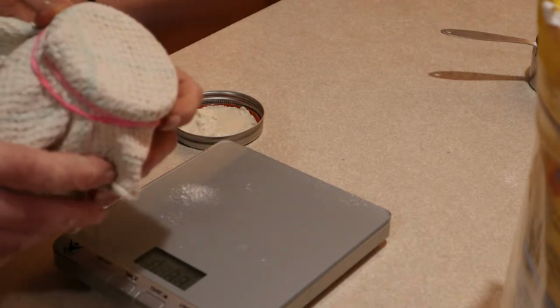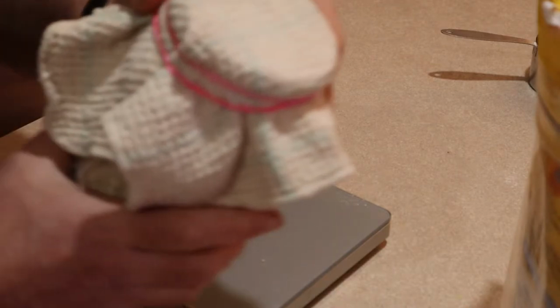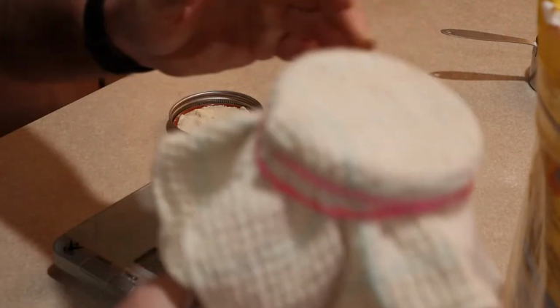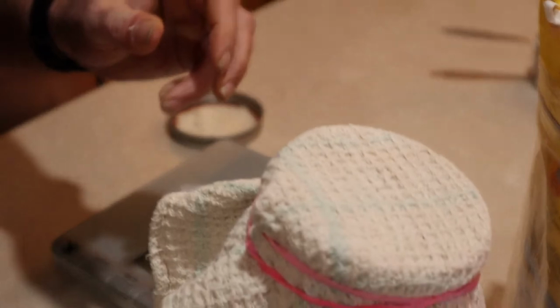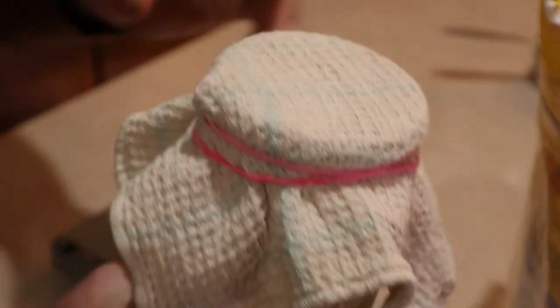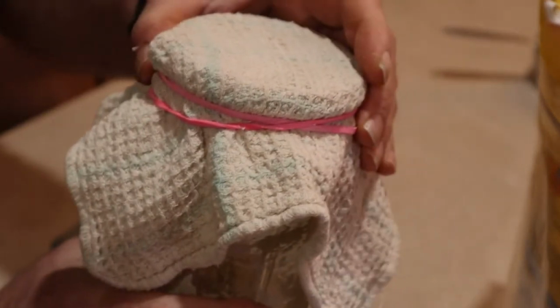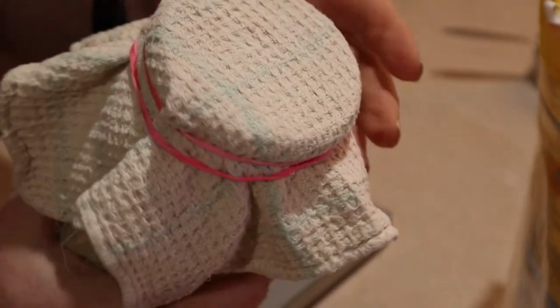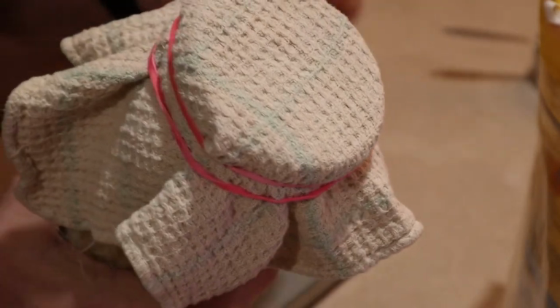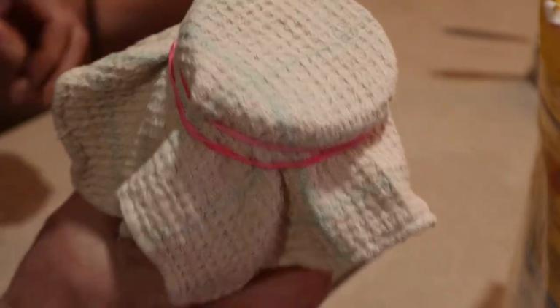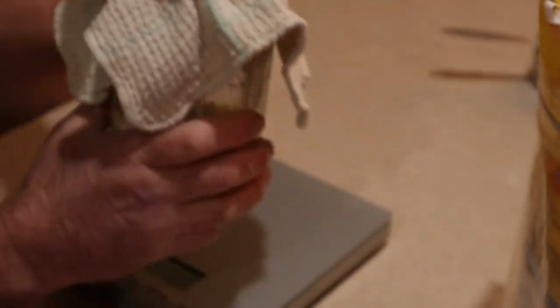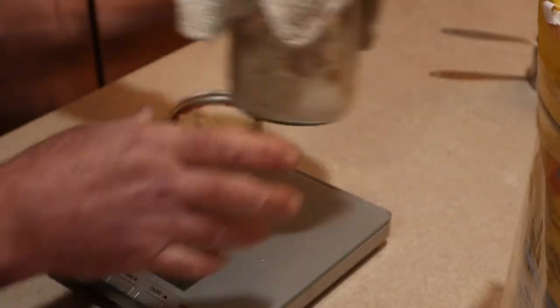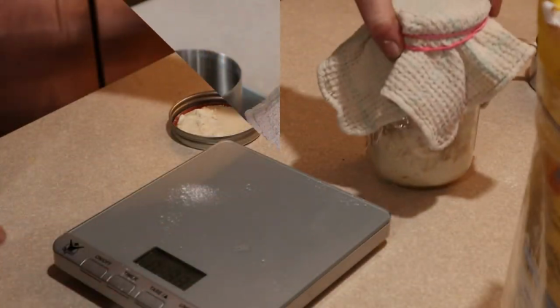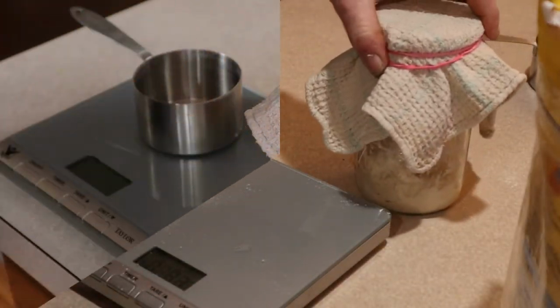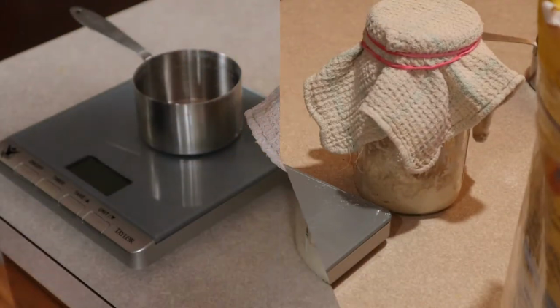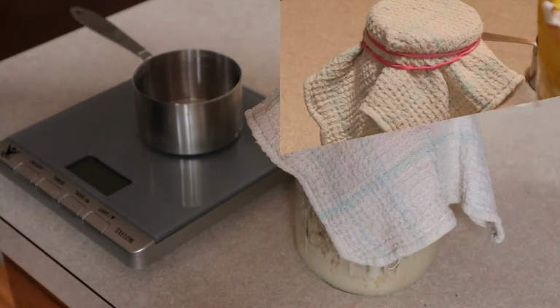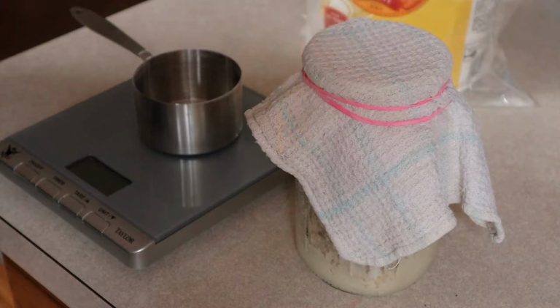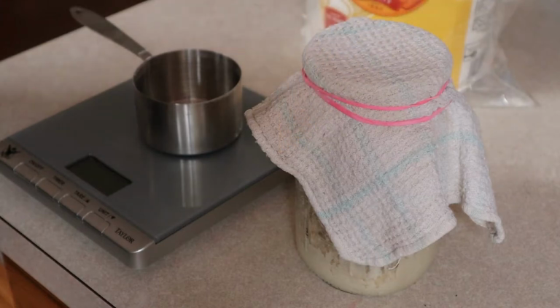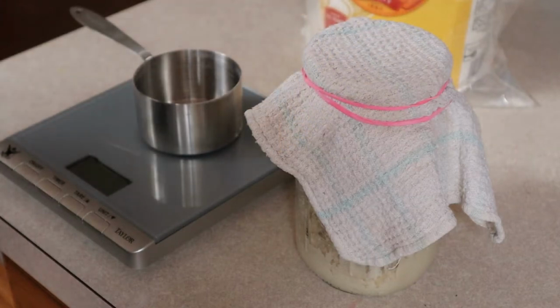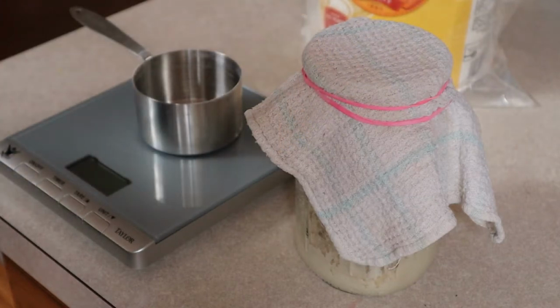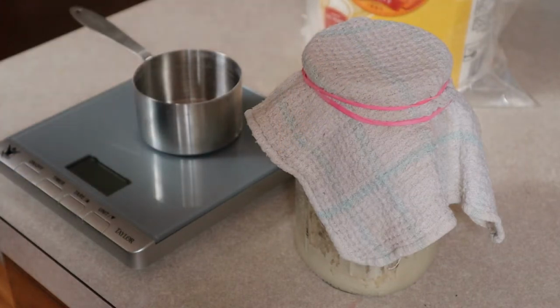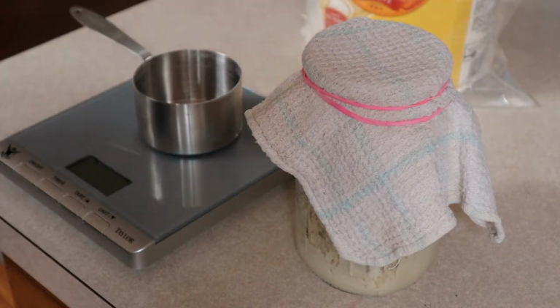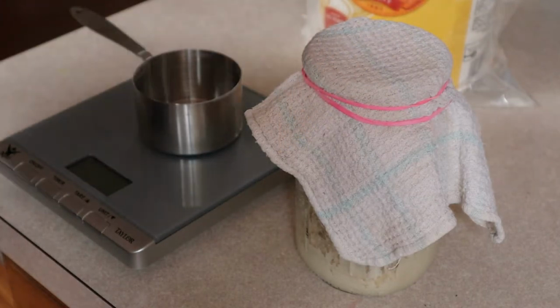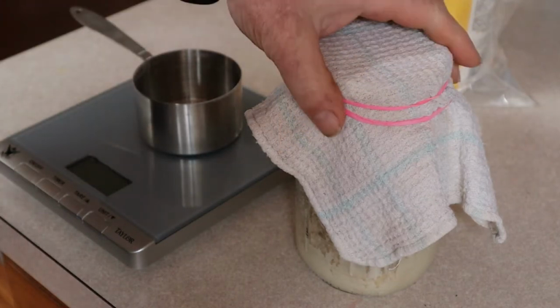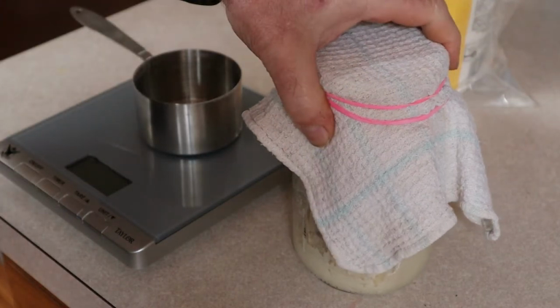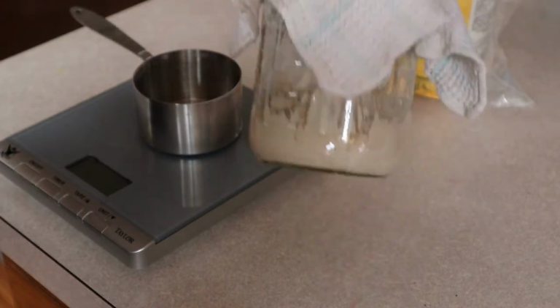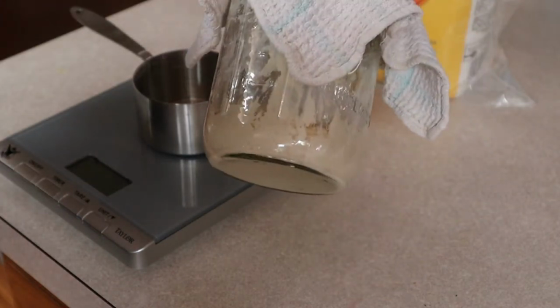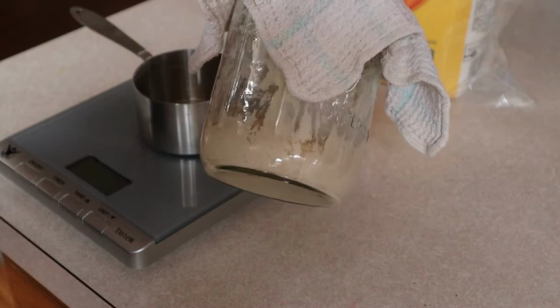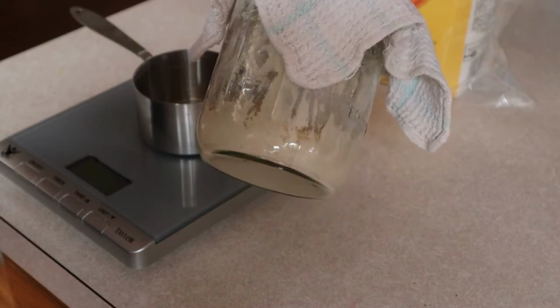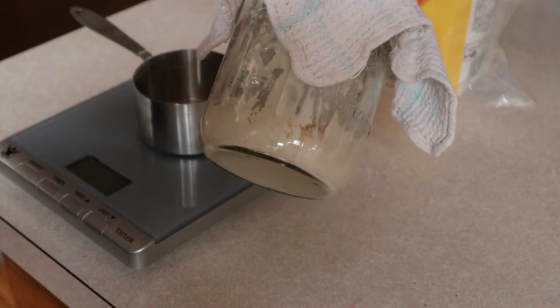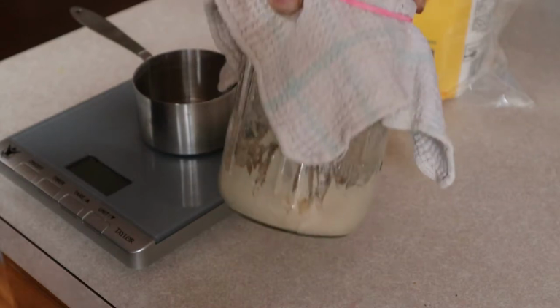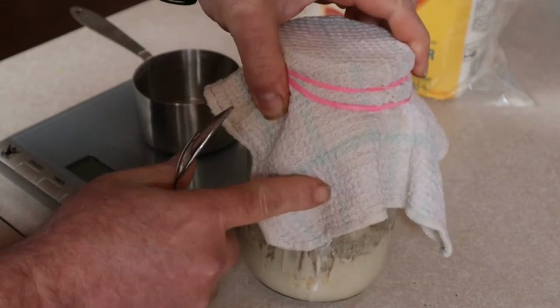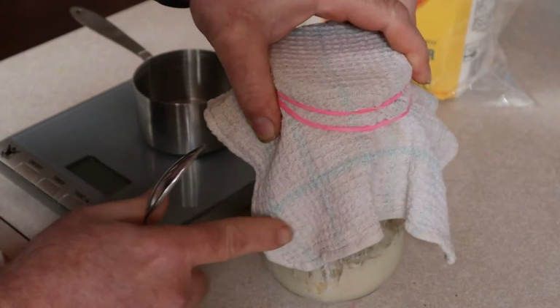Now take your cloth — any kind of cloth, just a clean kitchen towel — put it over the top, take a rubber band and put it around the cloth. It doesn't have to be tight, it just needs to be on there. You basically just keep the bugs out and then just let it sit on your countertop. On day two you do the exact same thing you did on day one.